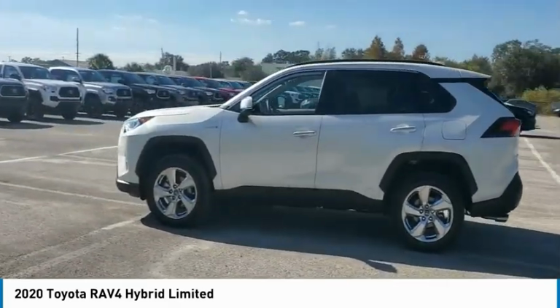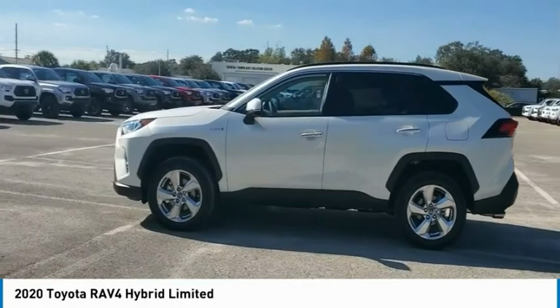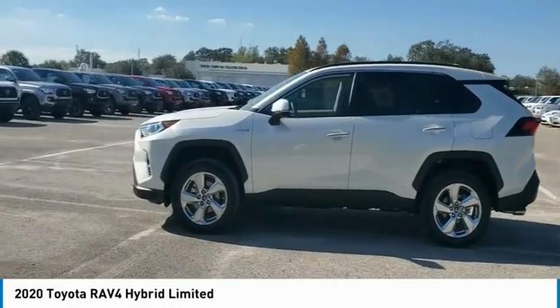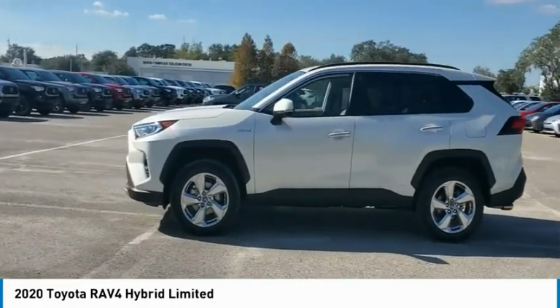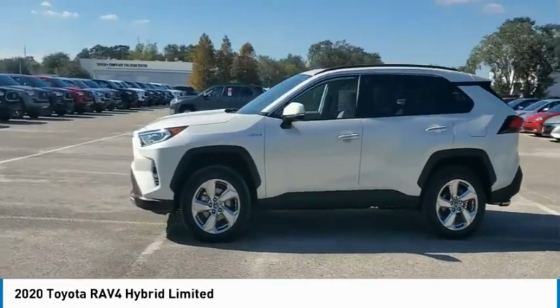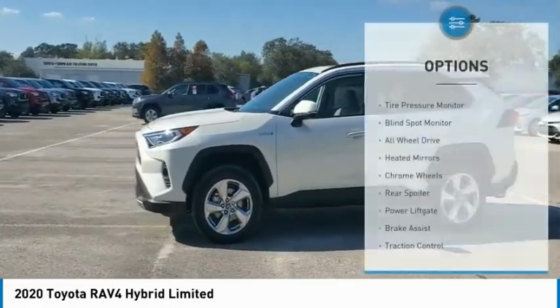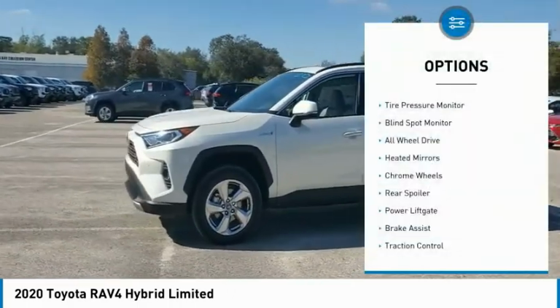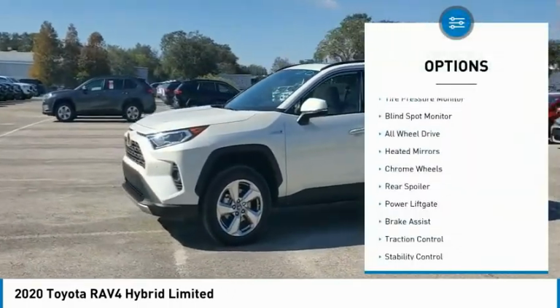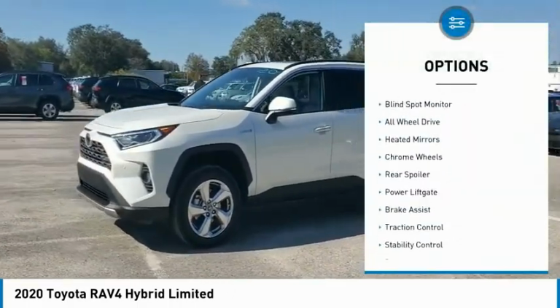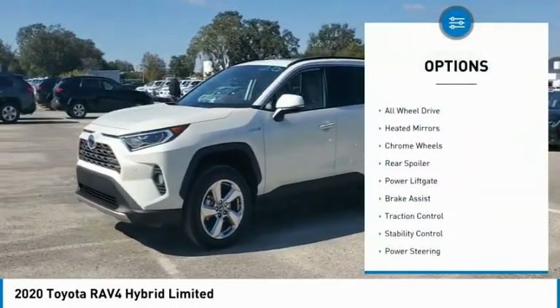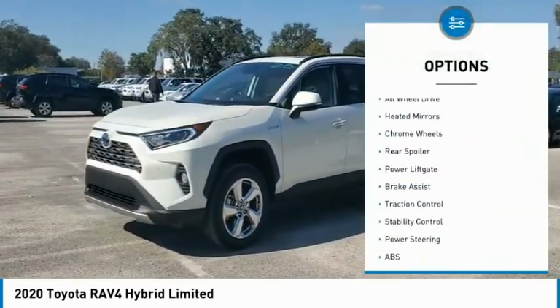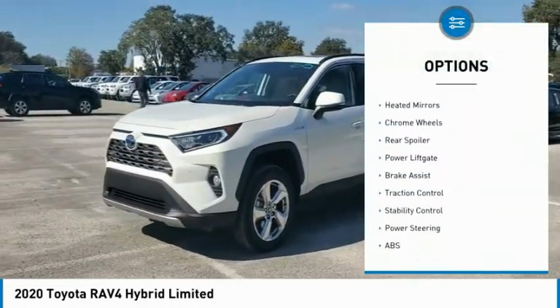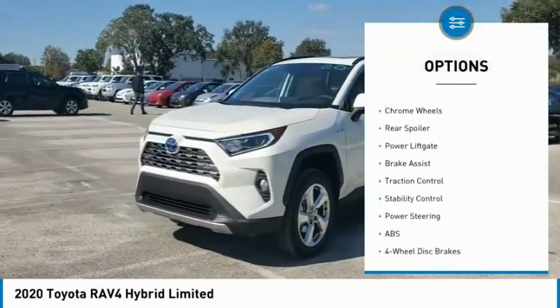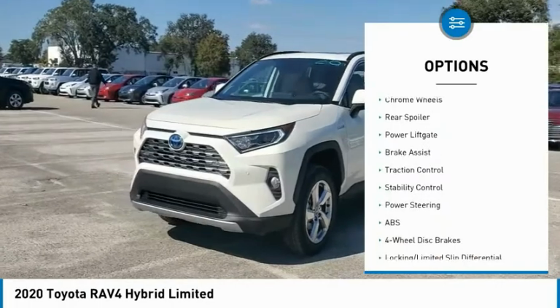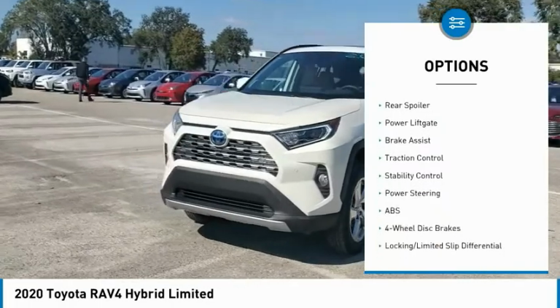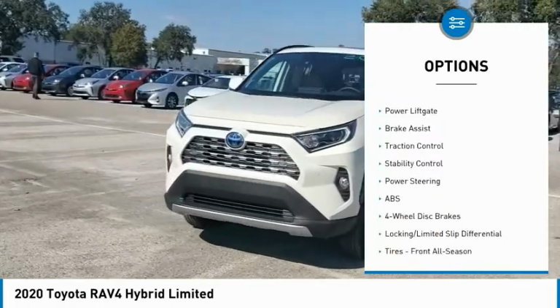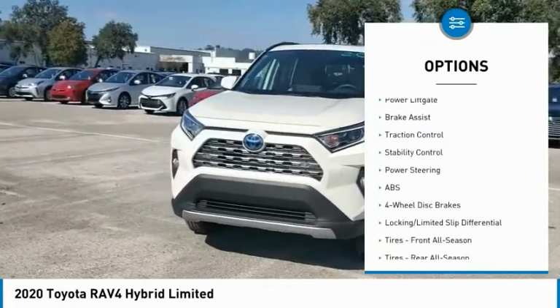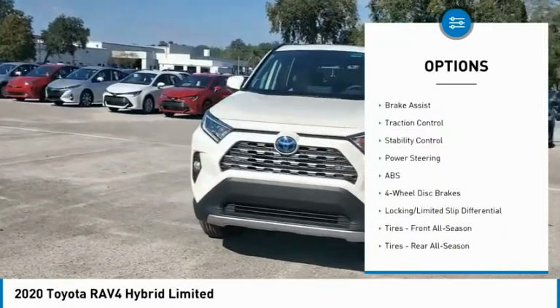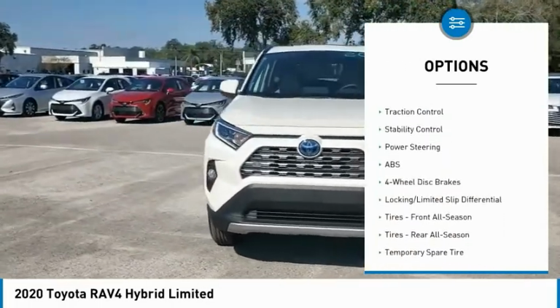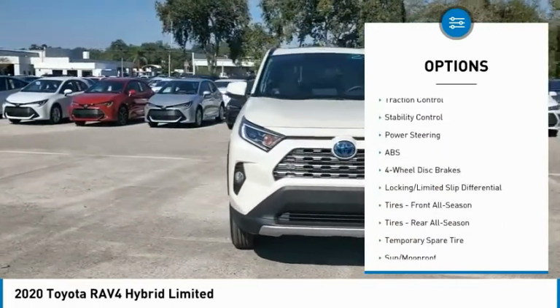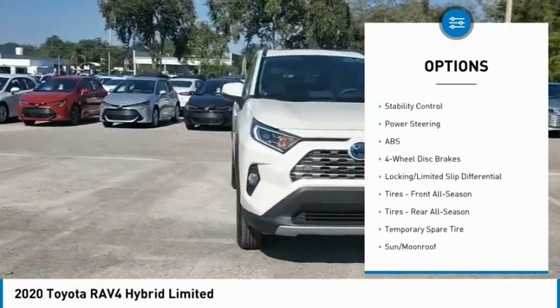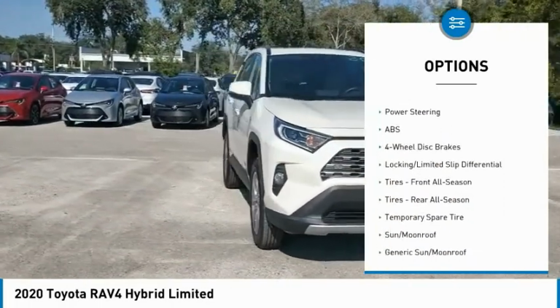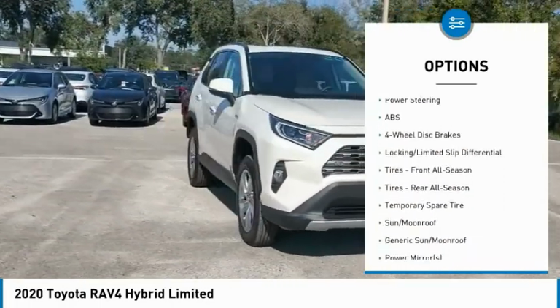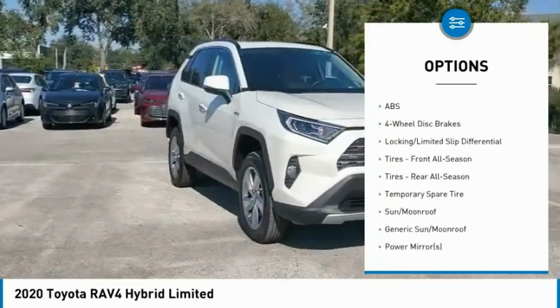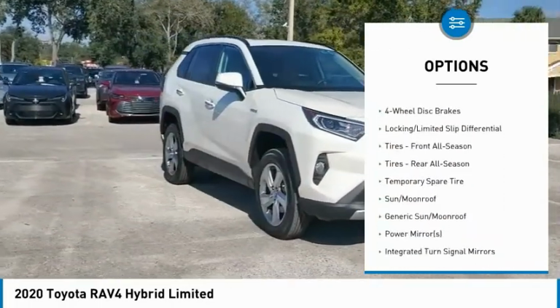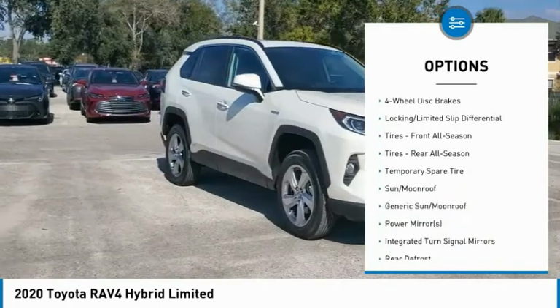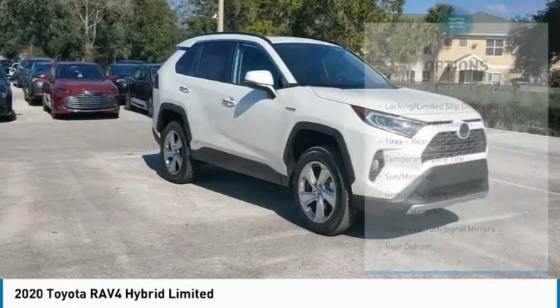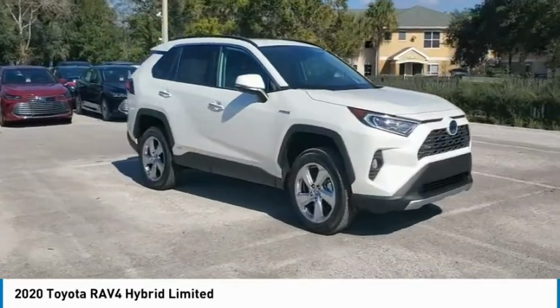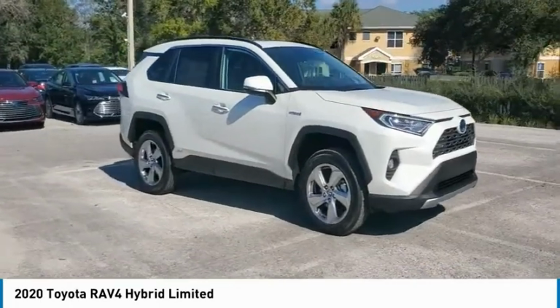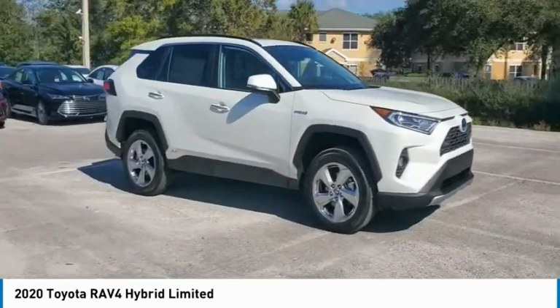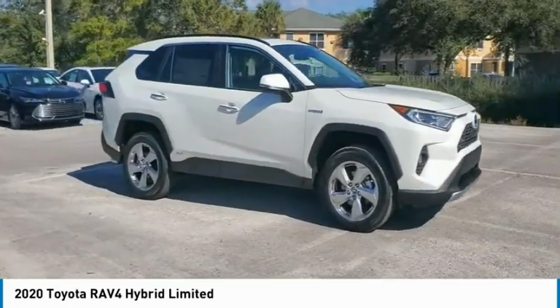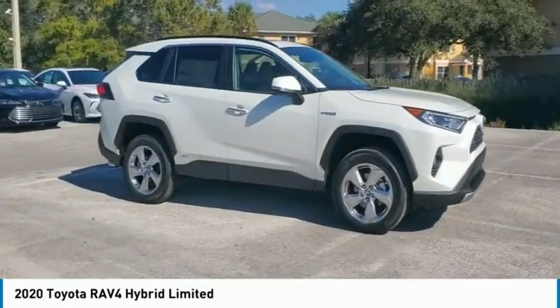Here are some of this vehicle's great options: tire pressure monitor, blind spot monitor, all-wheel drive, heated mirrors, chrome wheels, rear spoiler, power liftgate, brake assist, traction control, stability control.